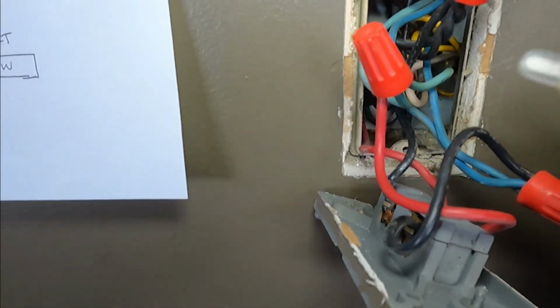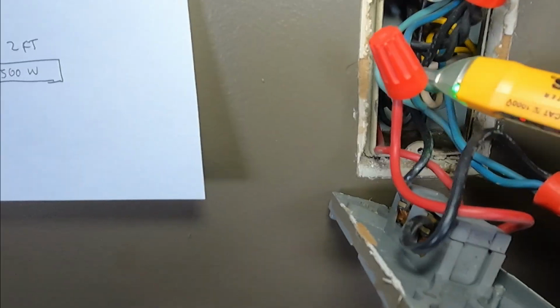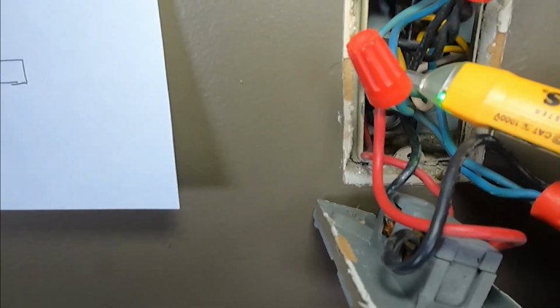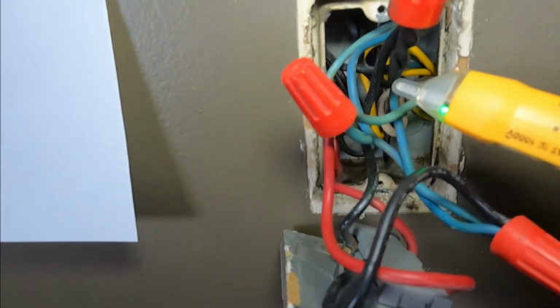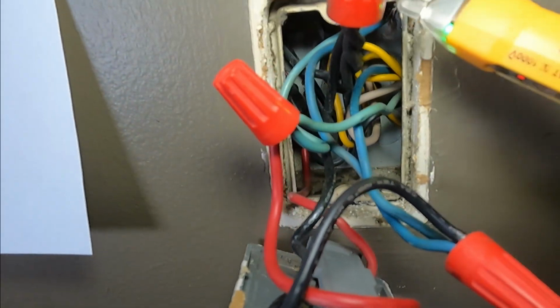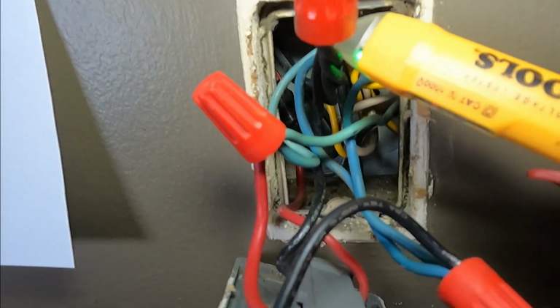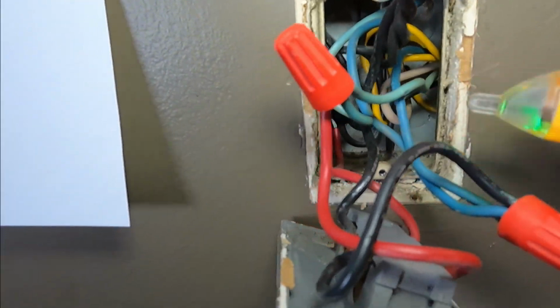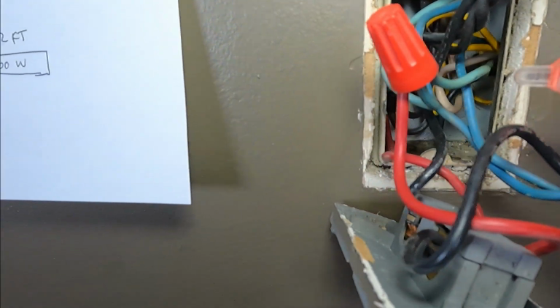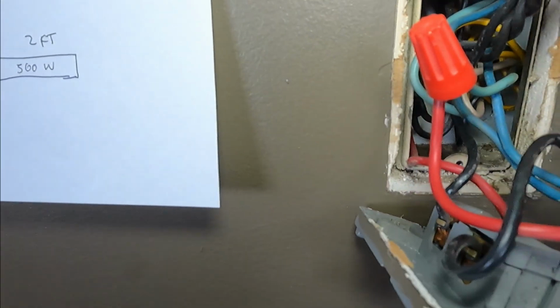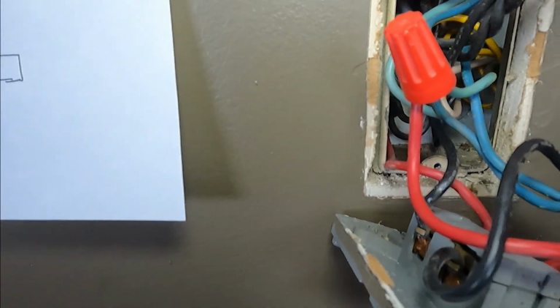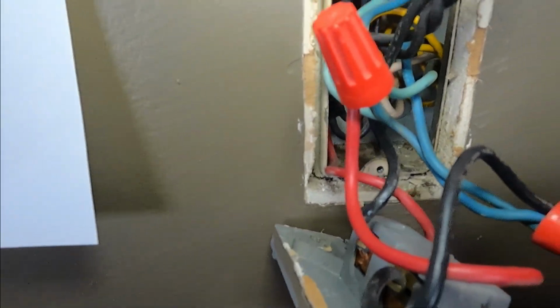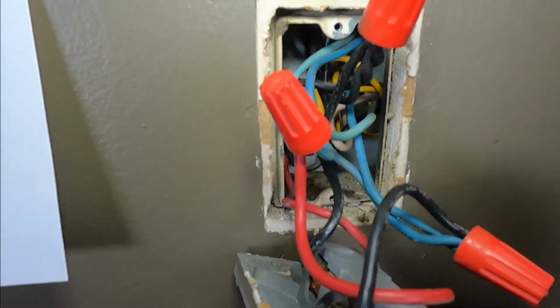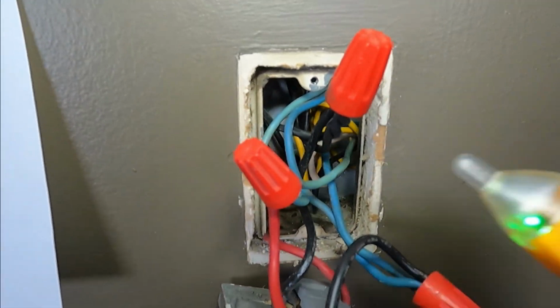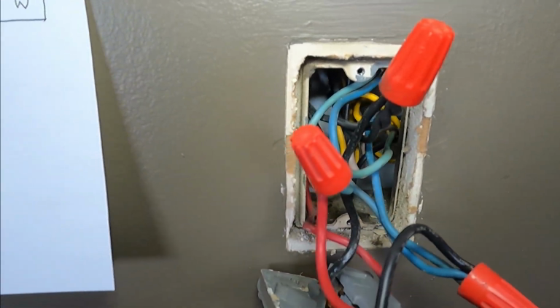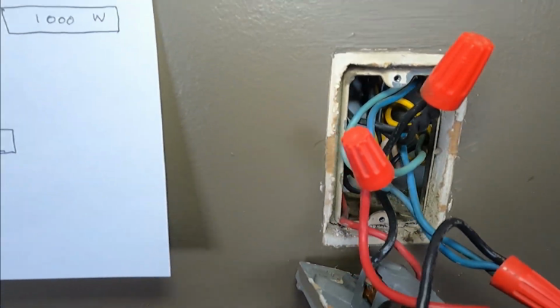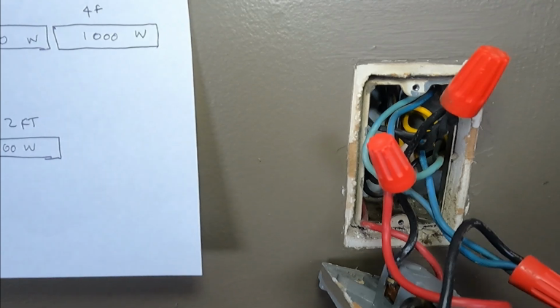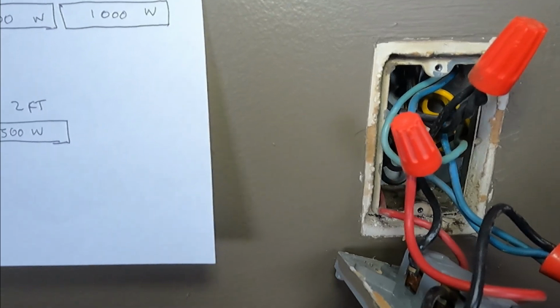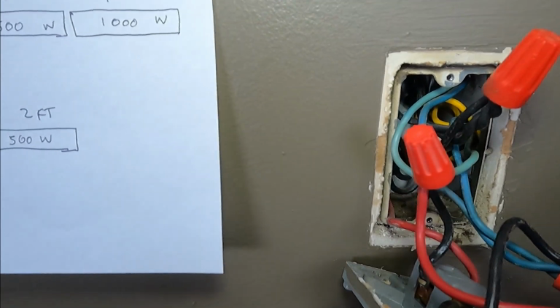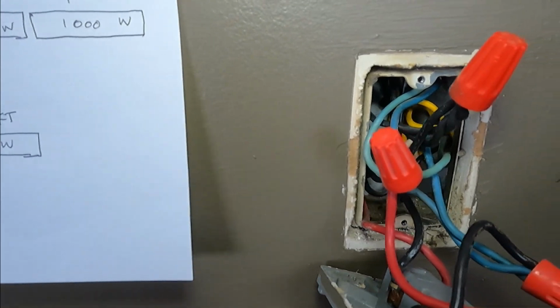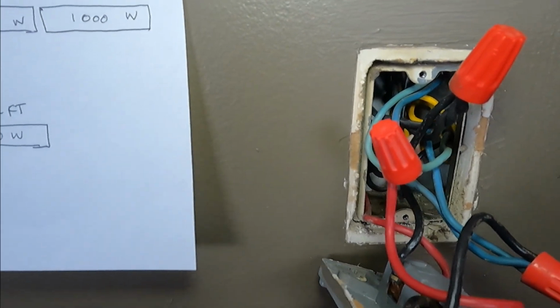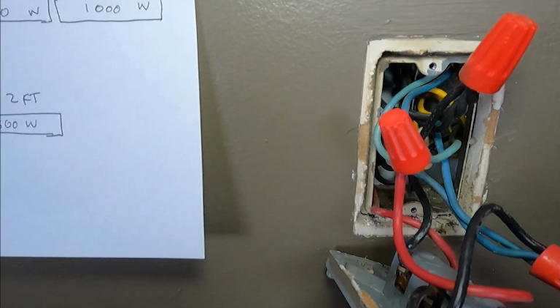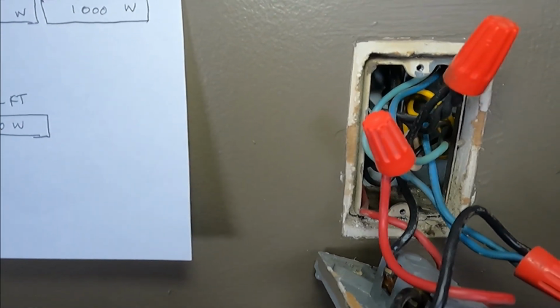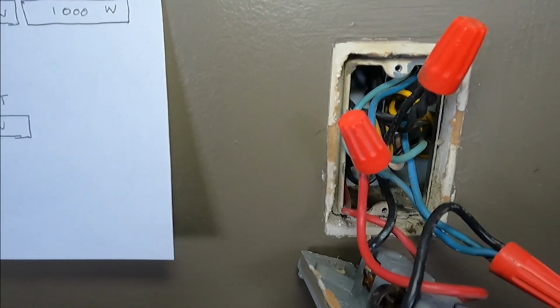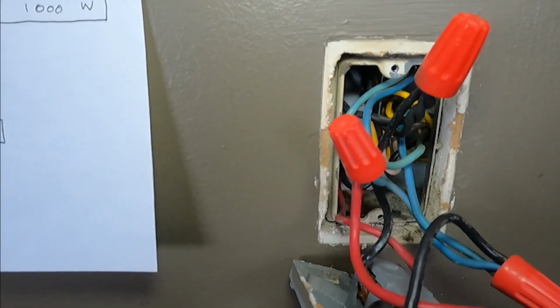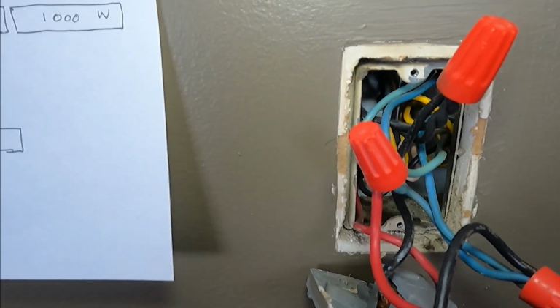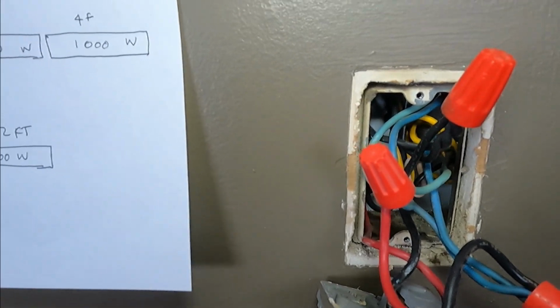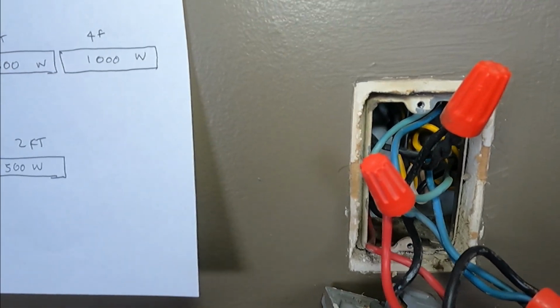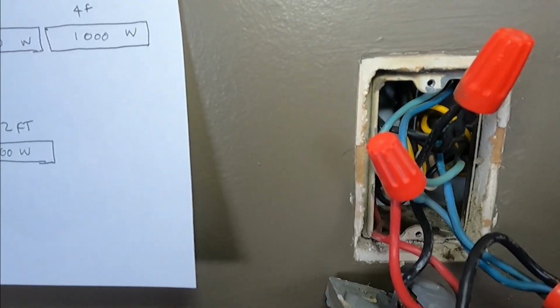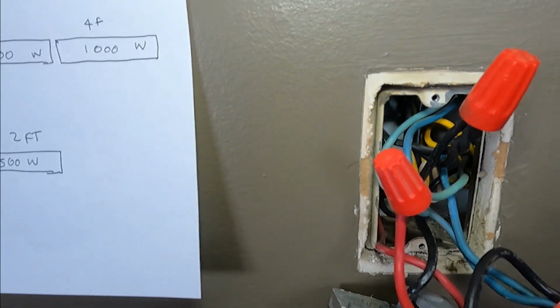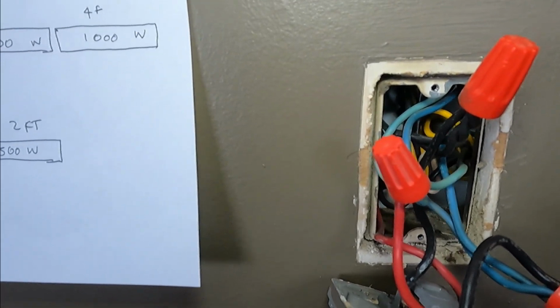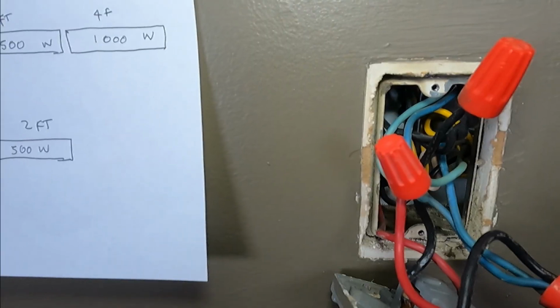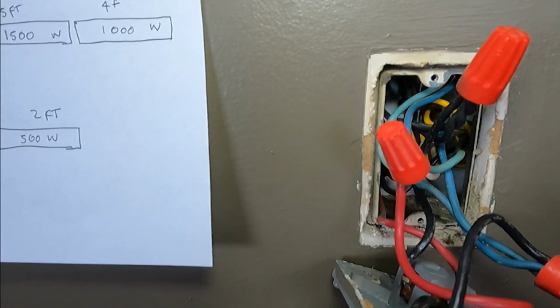There's no power on this. I'm going to remove all the wire nuts and separate everything to see what's what, and then we're going to identify where the power comes from.